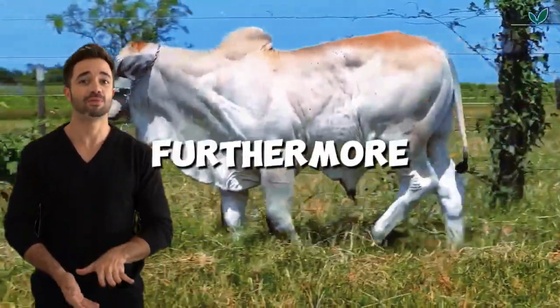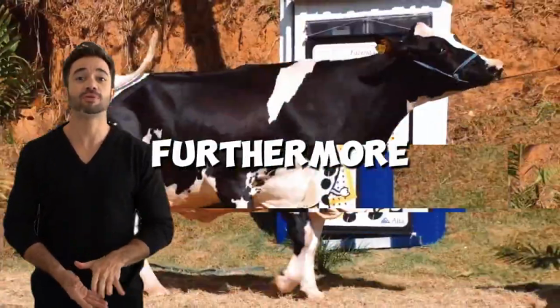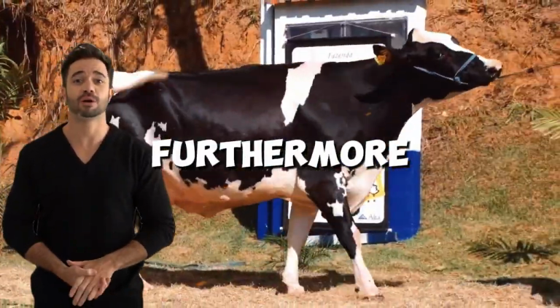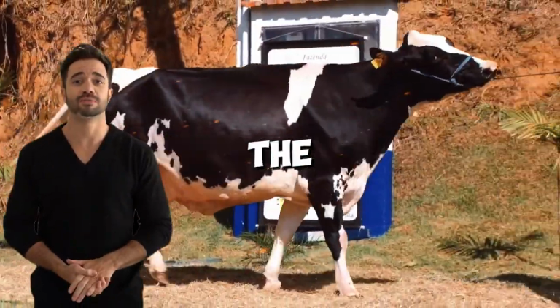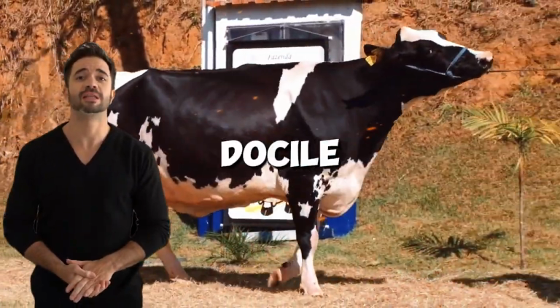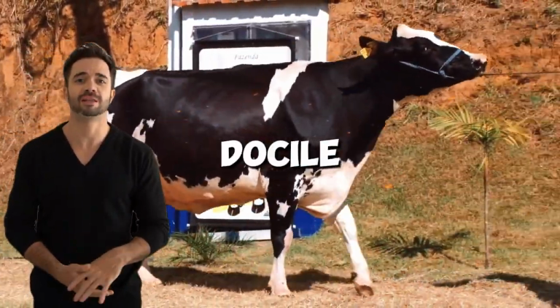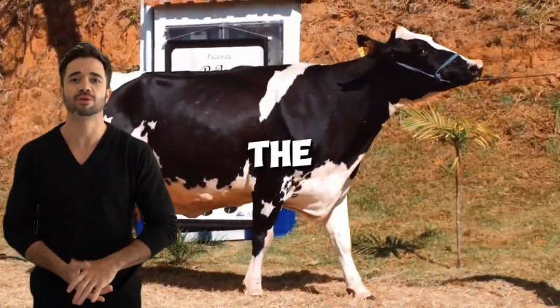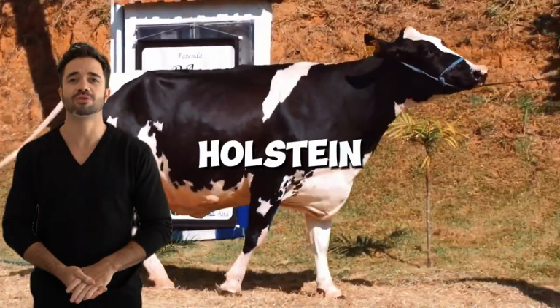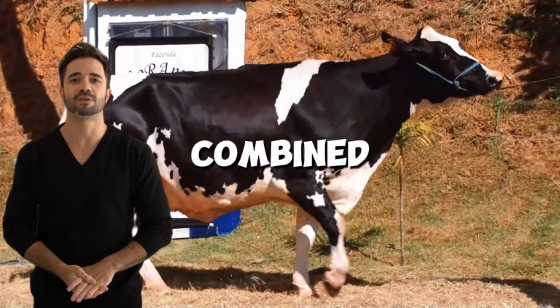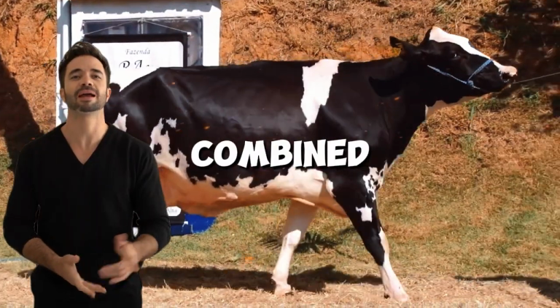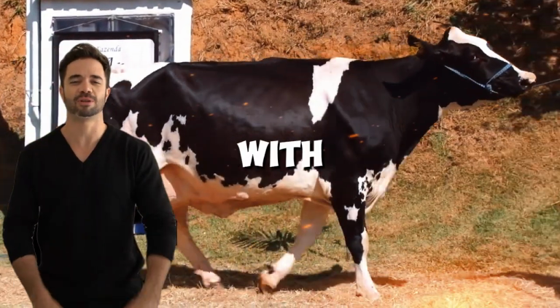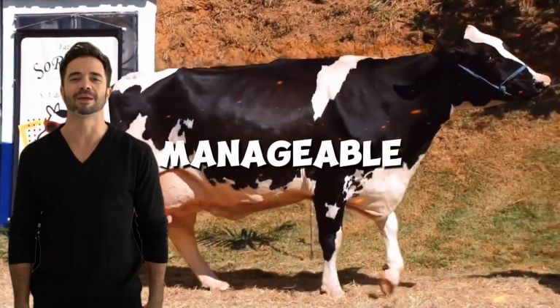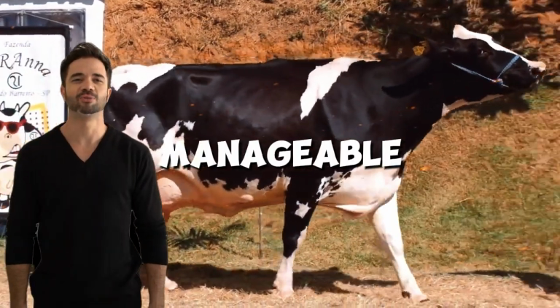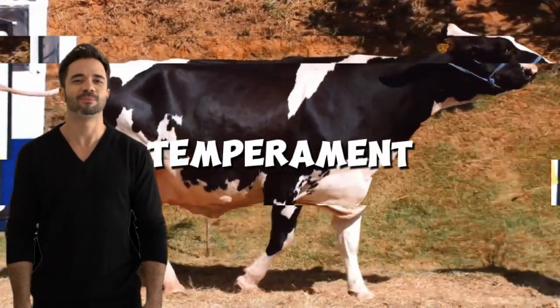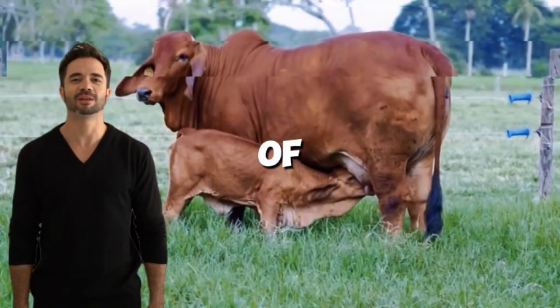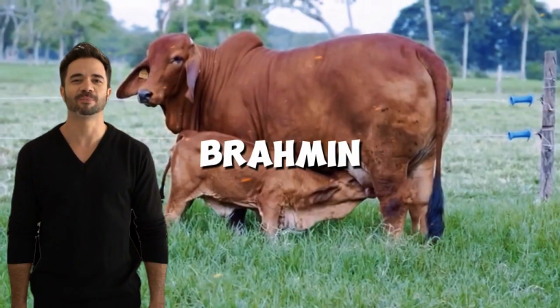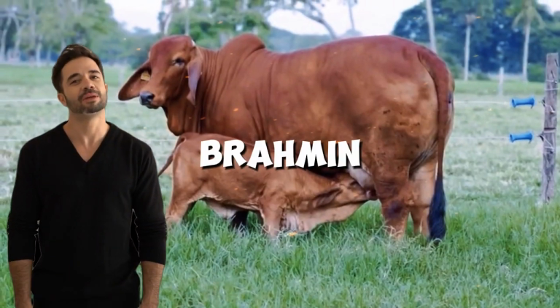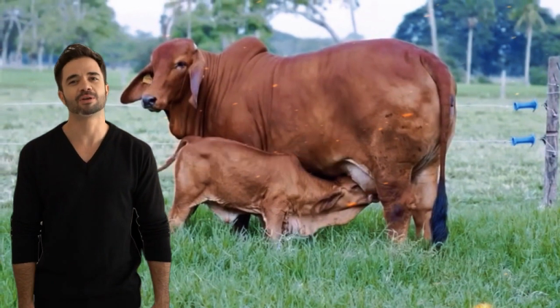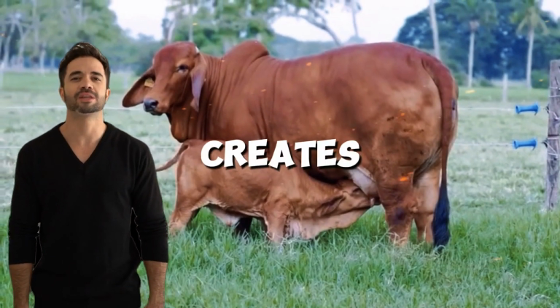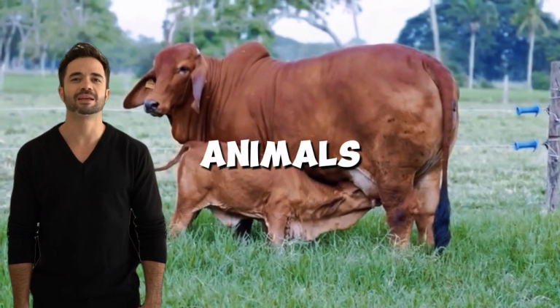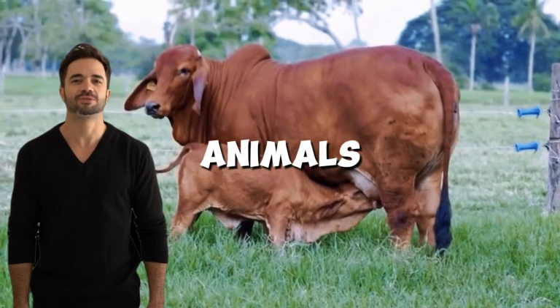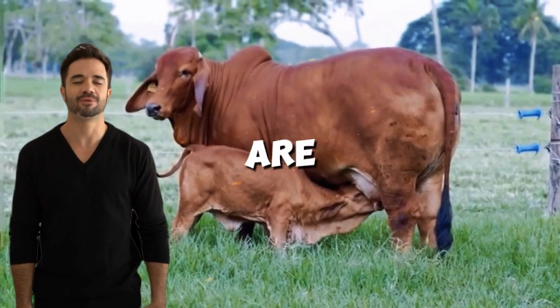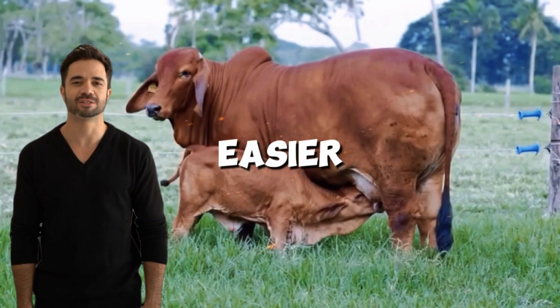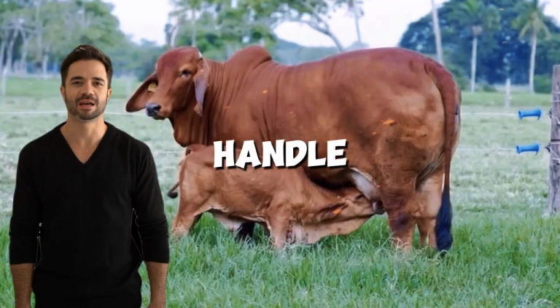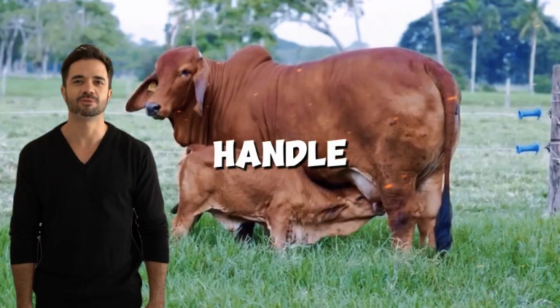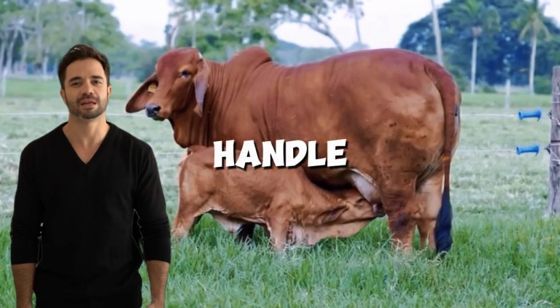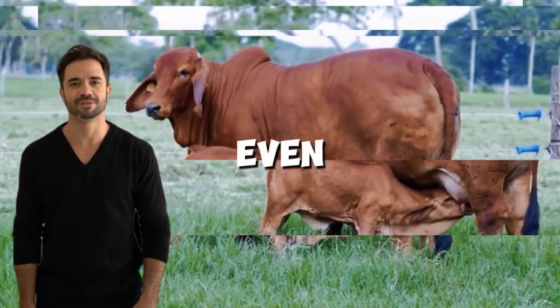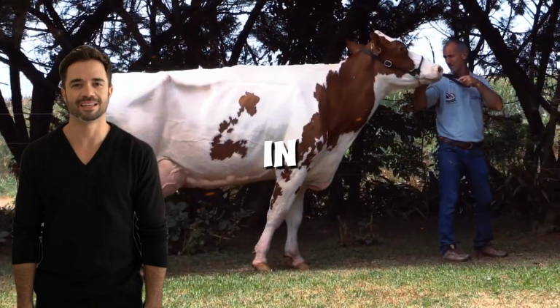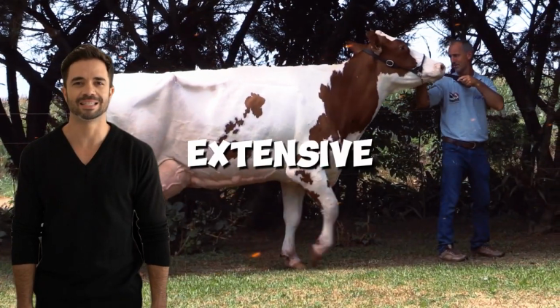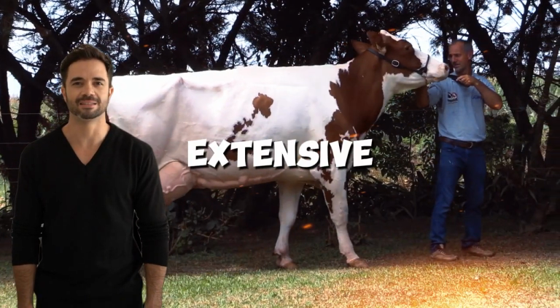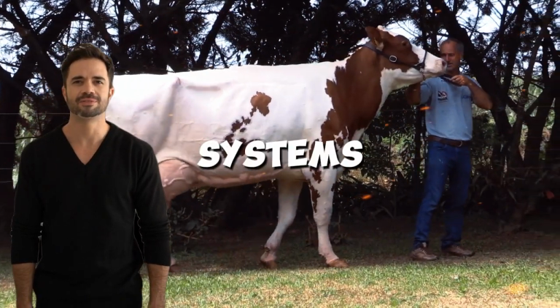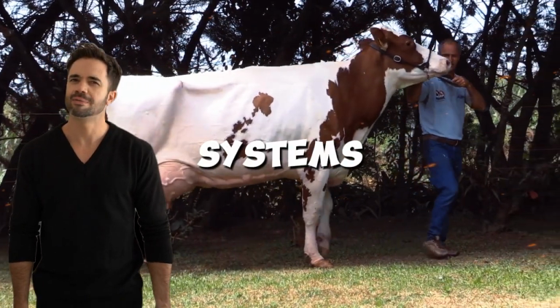Furthermore, the docility of the Holstein combined with the manageable temperament of the Brahmin creates animals that are easier to handle, even in extensive systems.